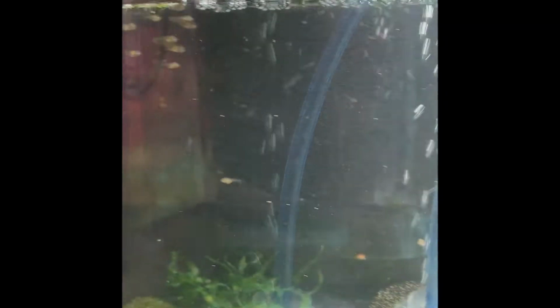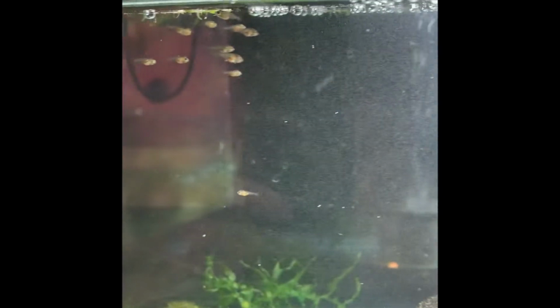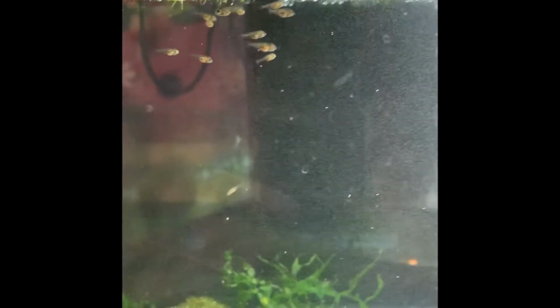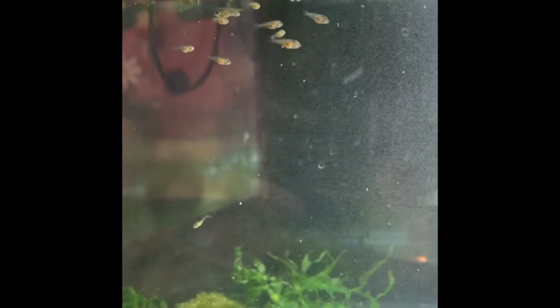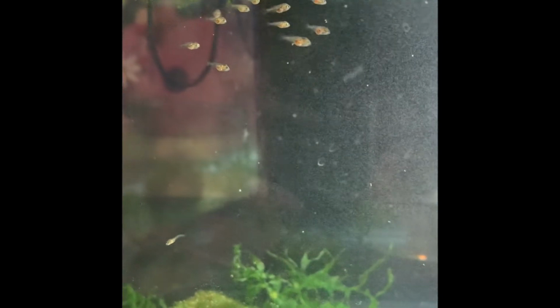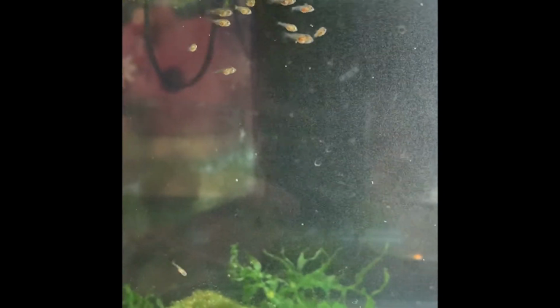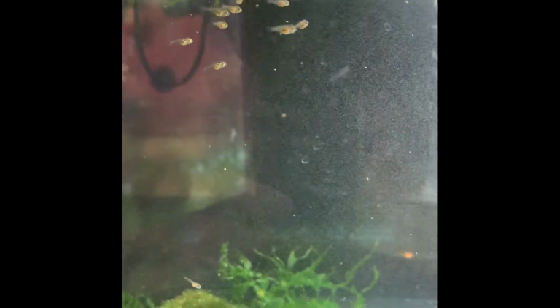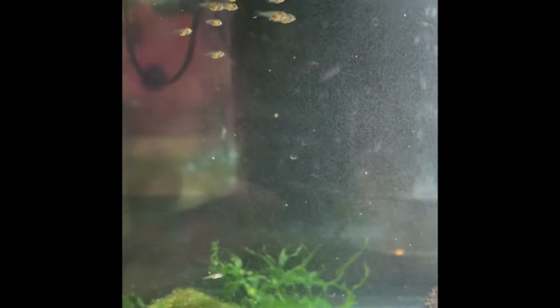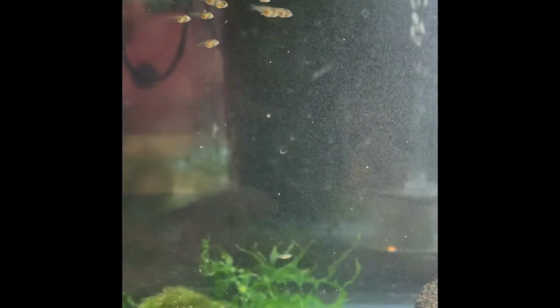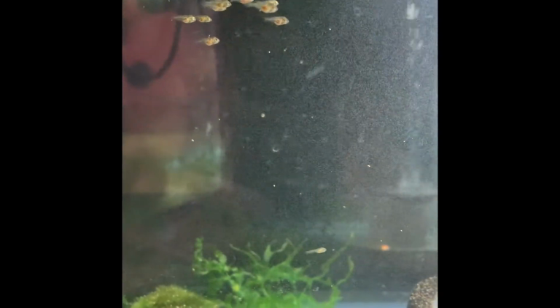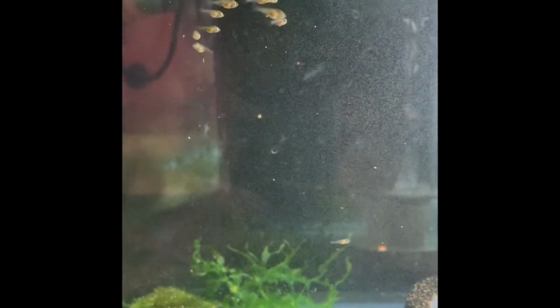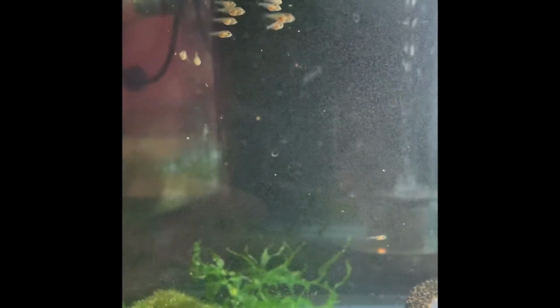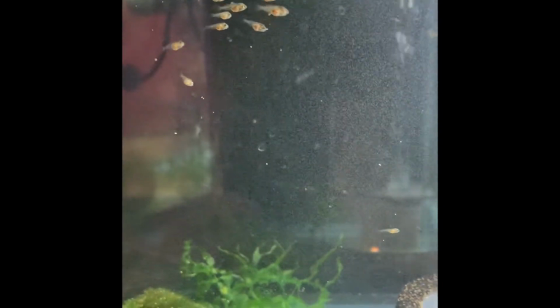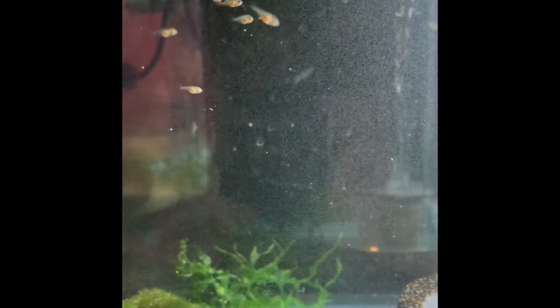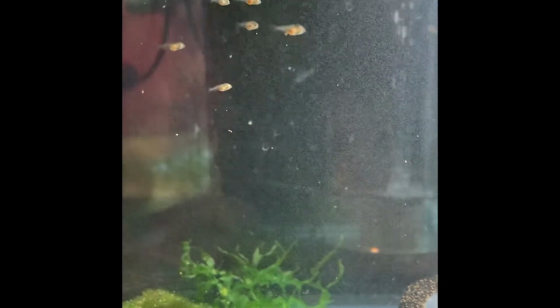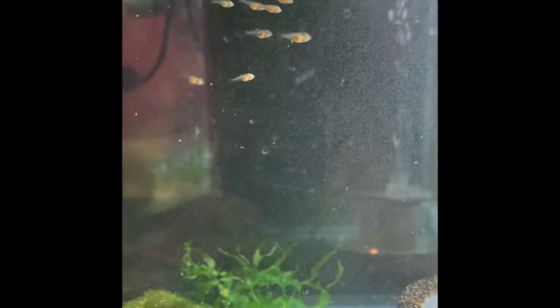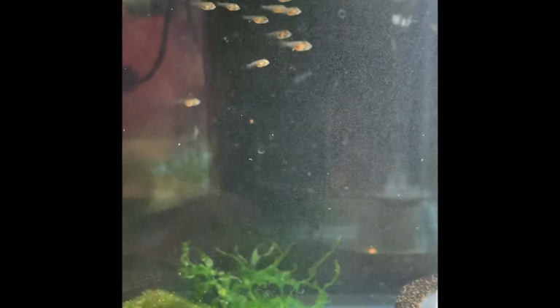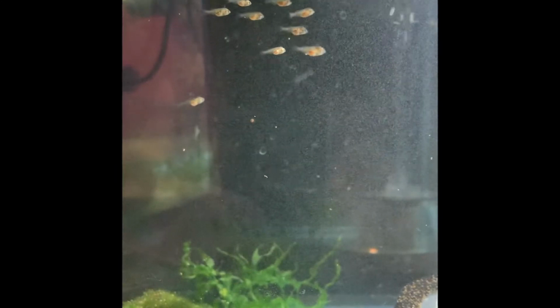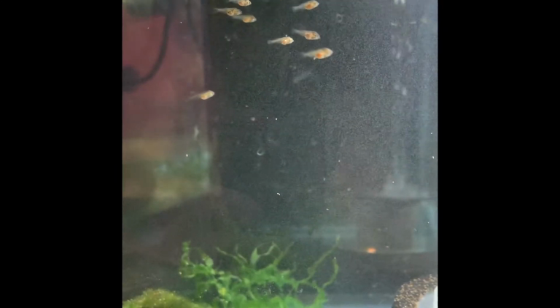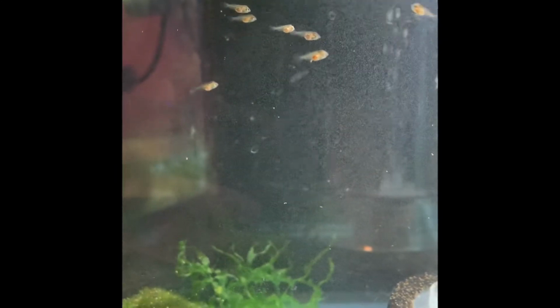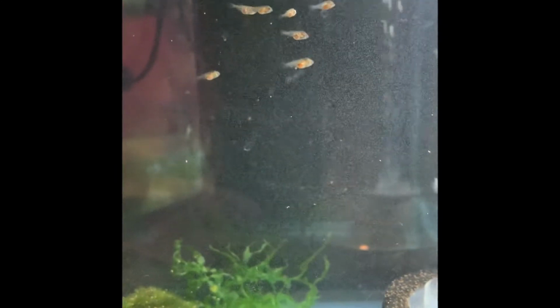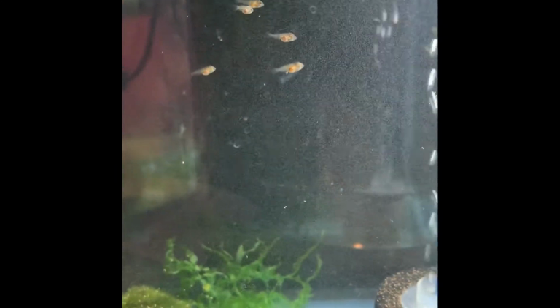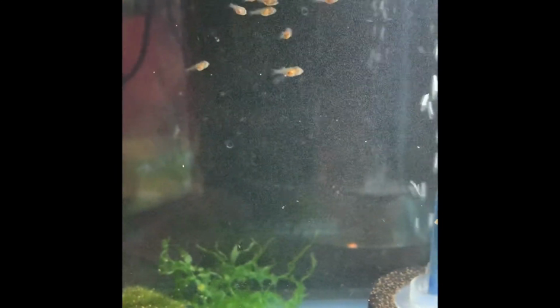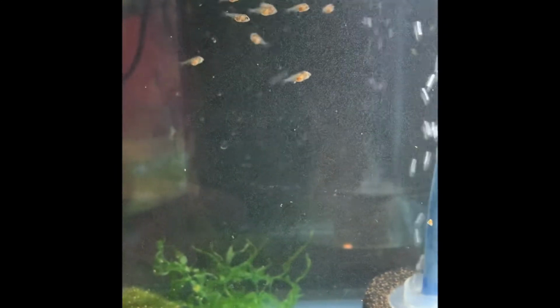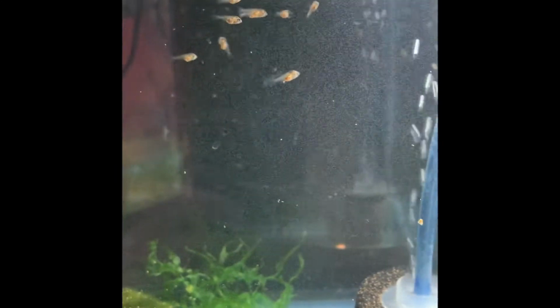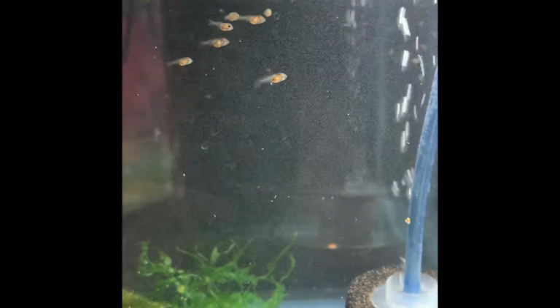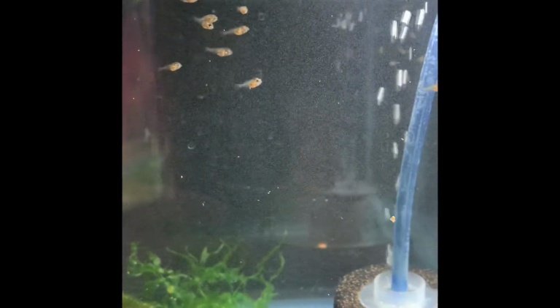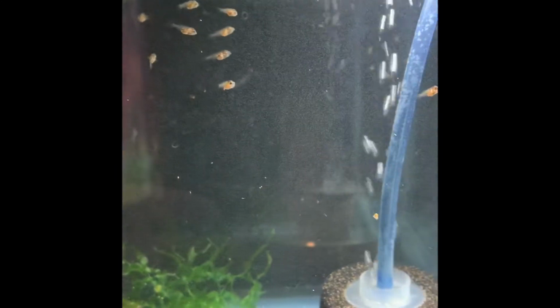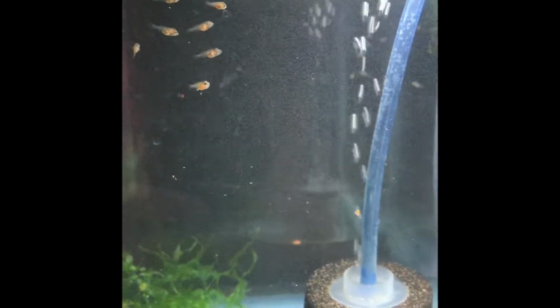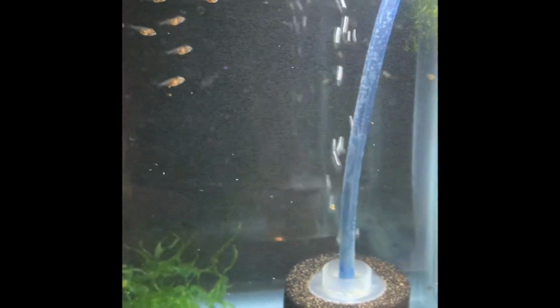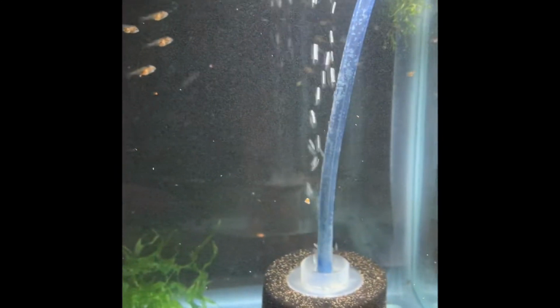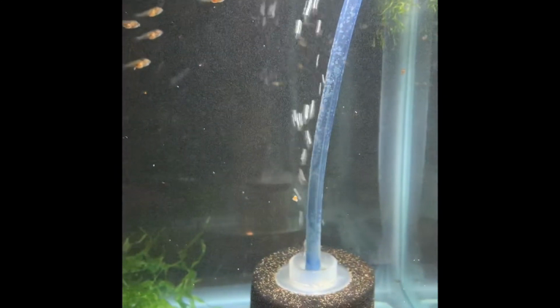This is April 14th. You can see that they've grown quite a bit. They're eating pretty well — you can see their bellies are full of brine shrimp, nice and pink.